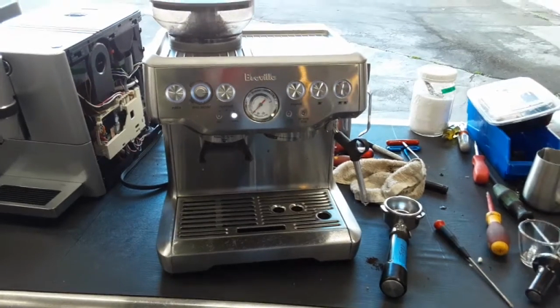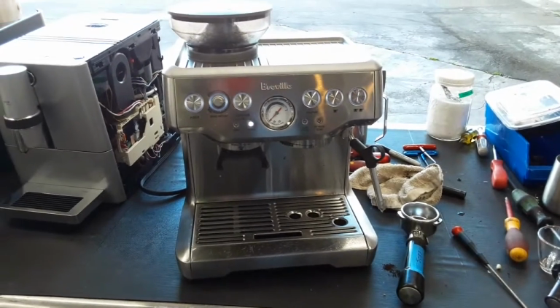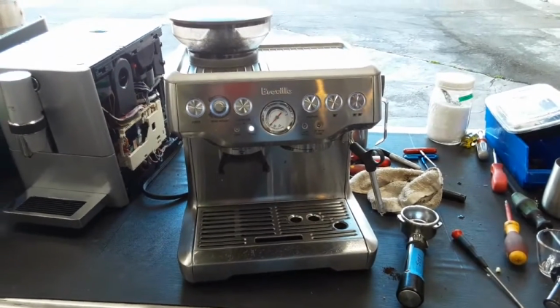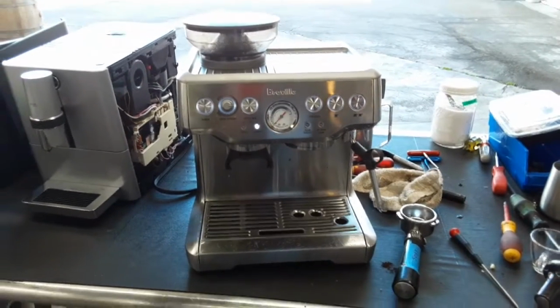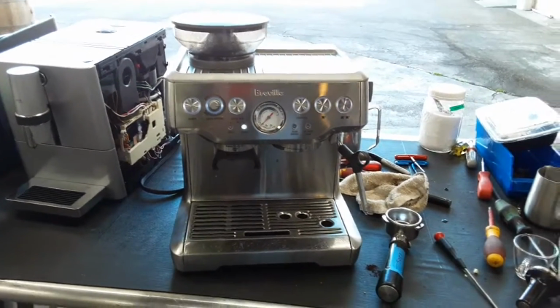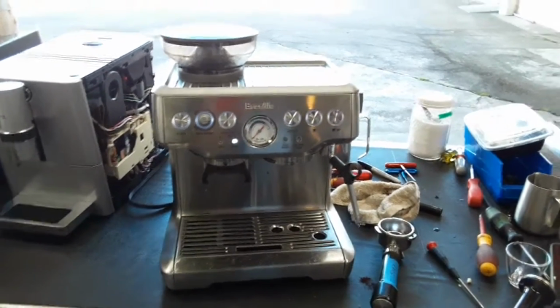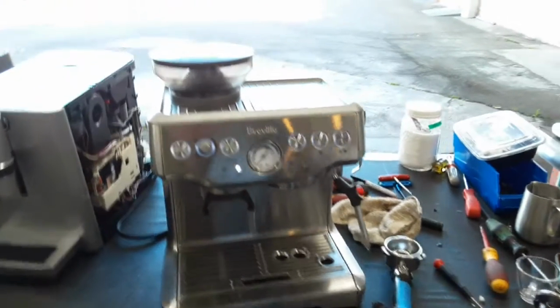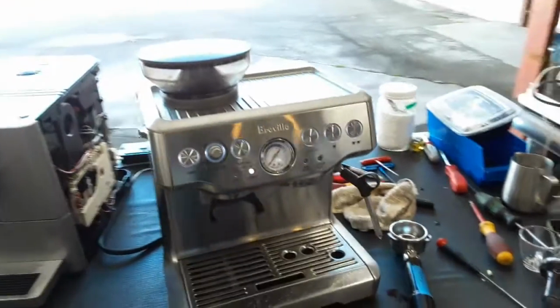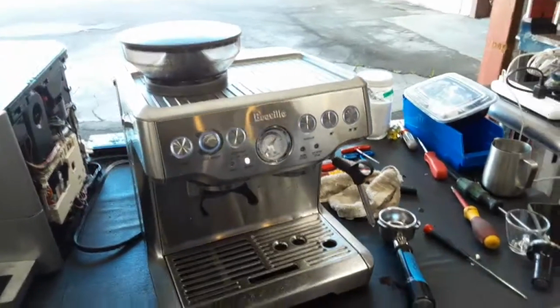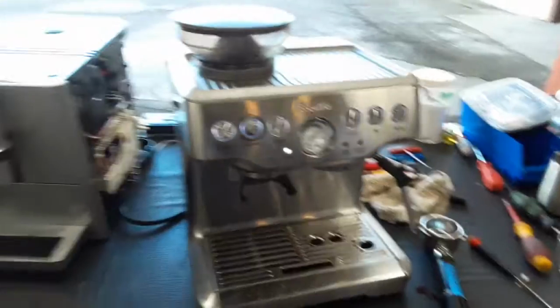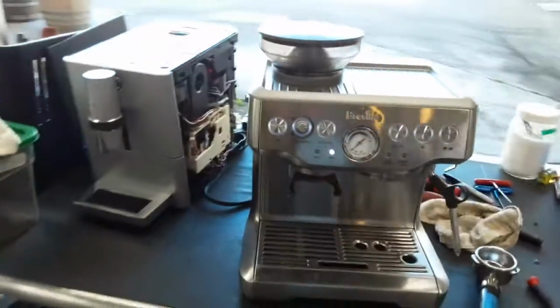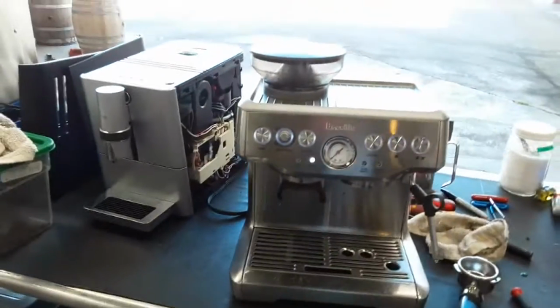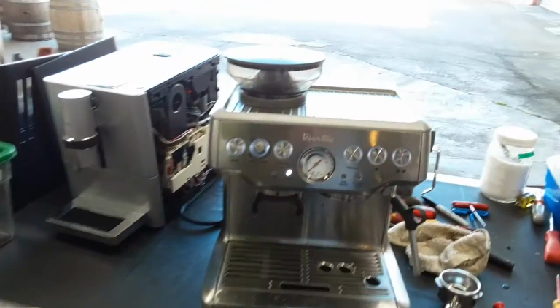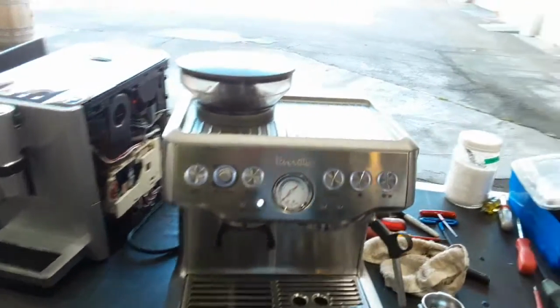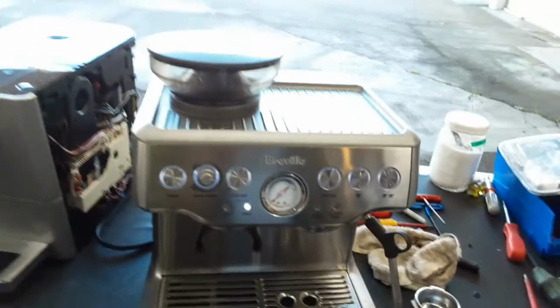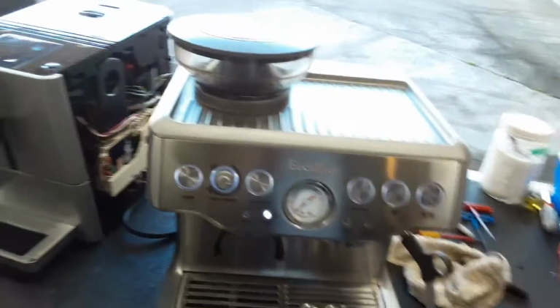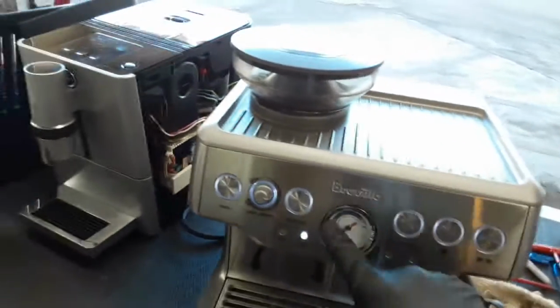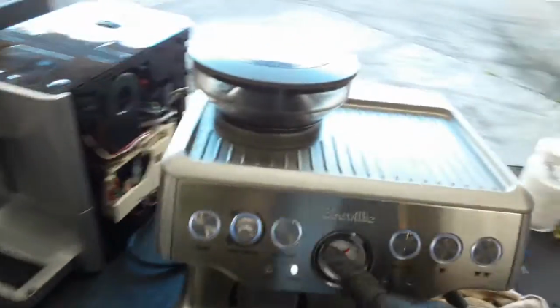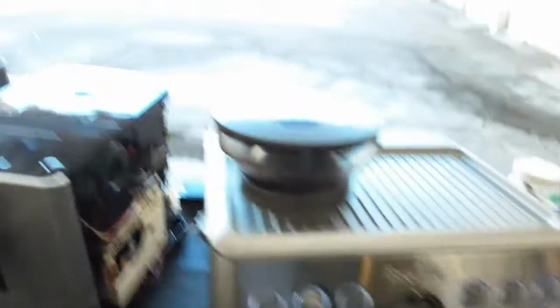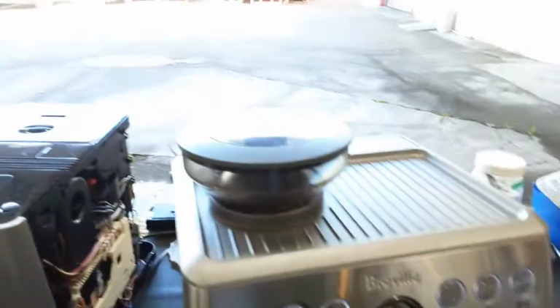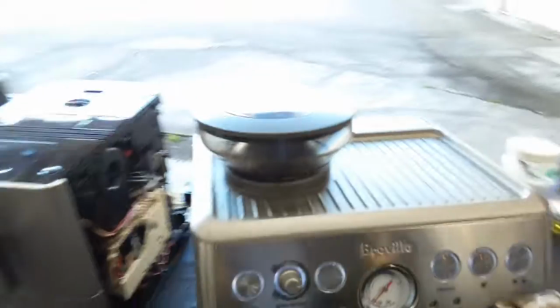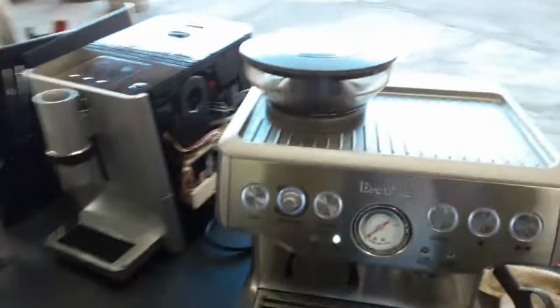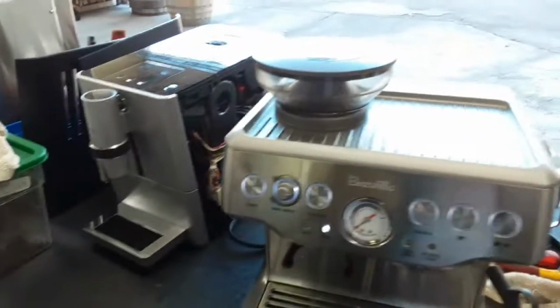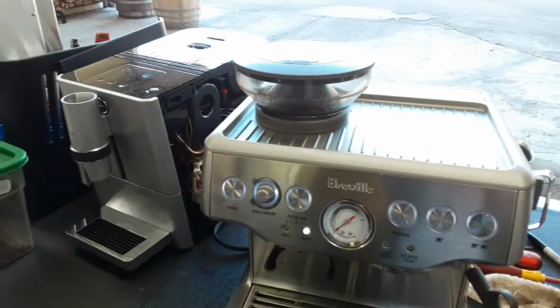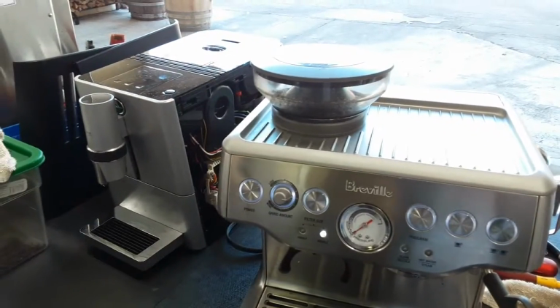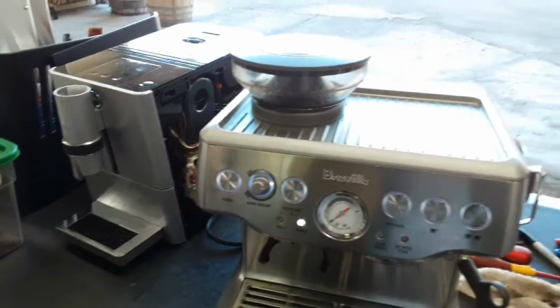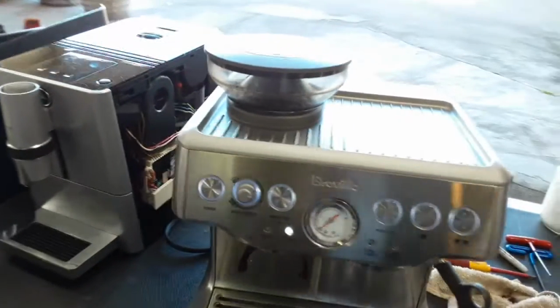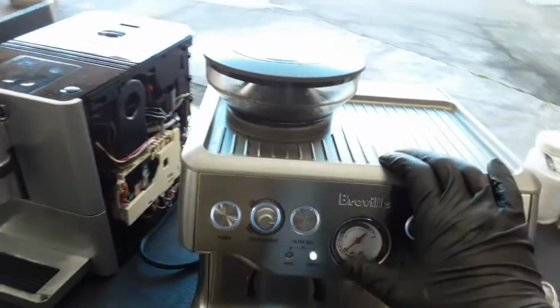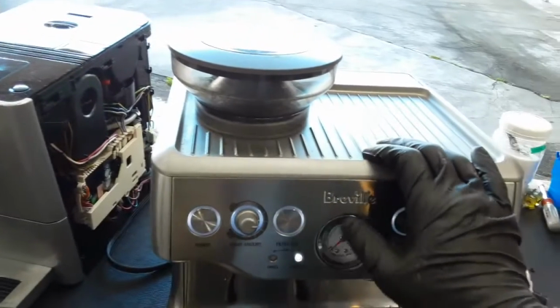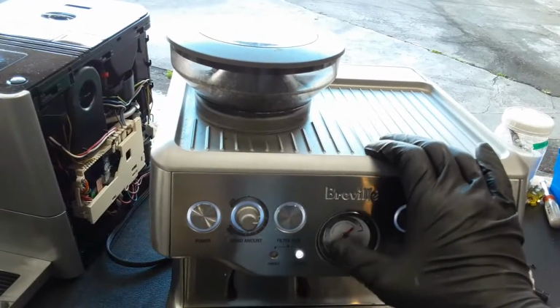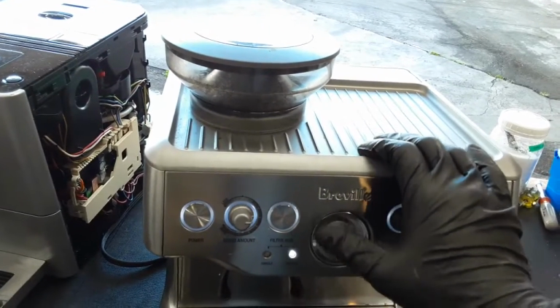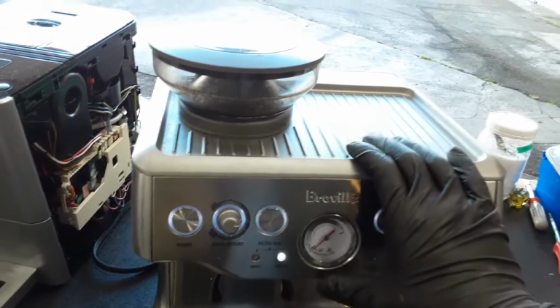Hello everyone and welcome back to Common Coffee. Here we have this Breville espresso machine. This machine was brought in because the customer reported that there was no pressure — they could not get pressure on the machine.